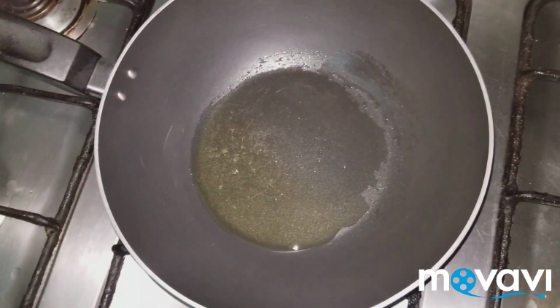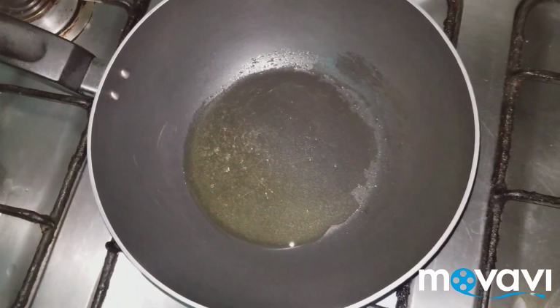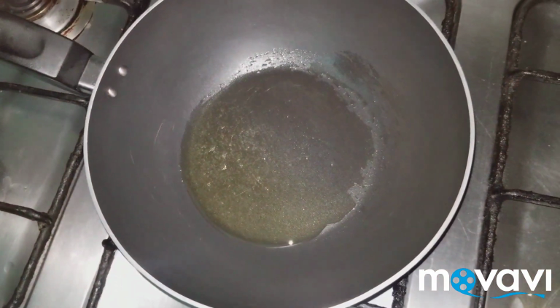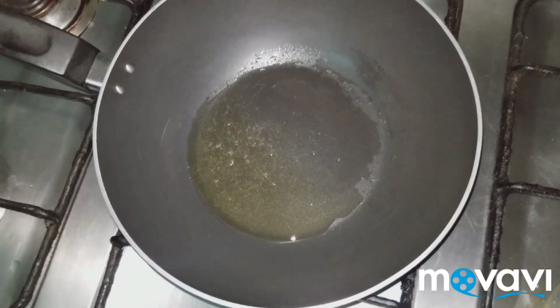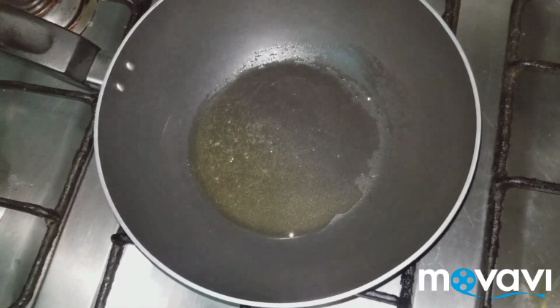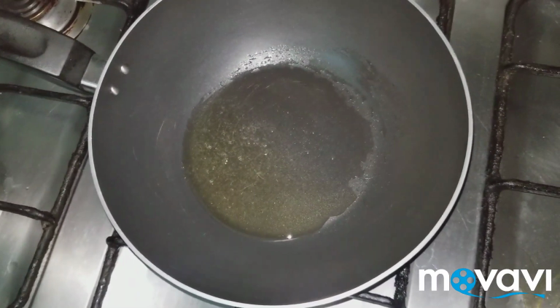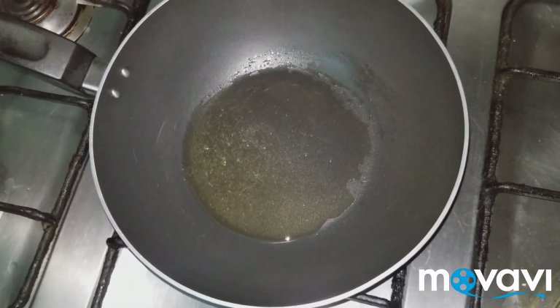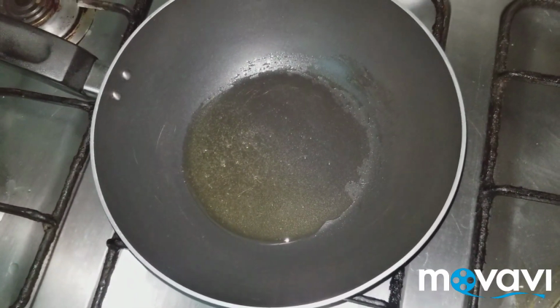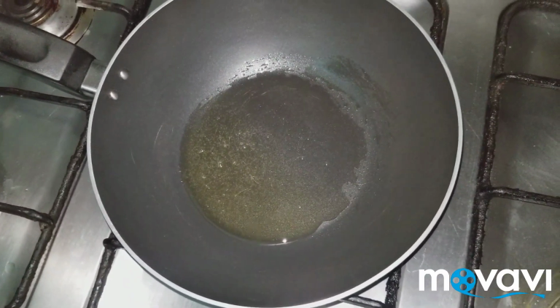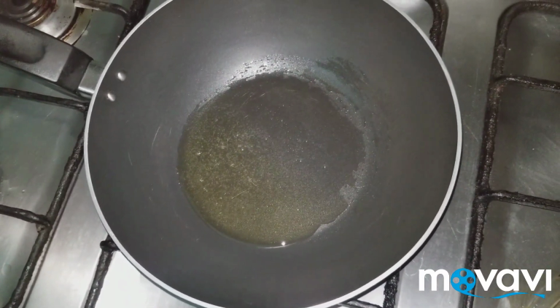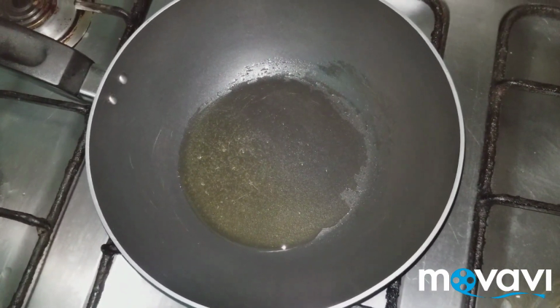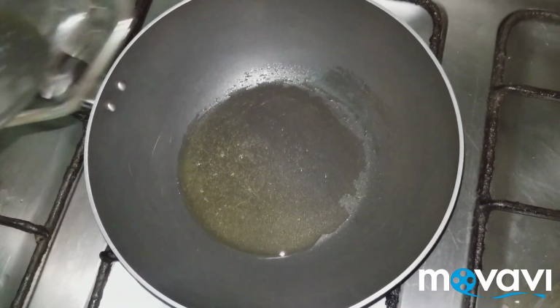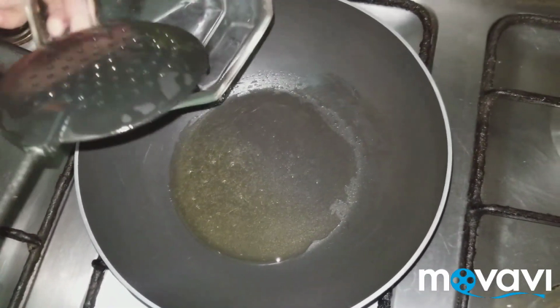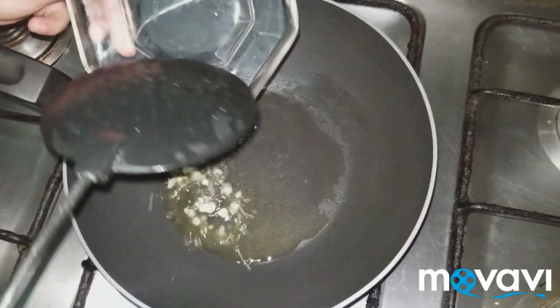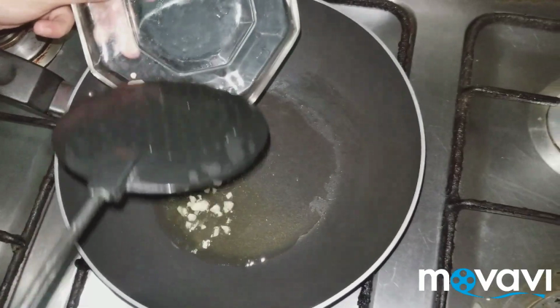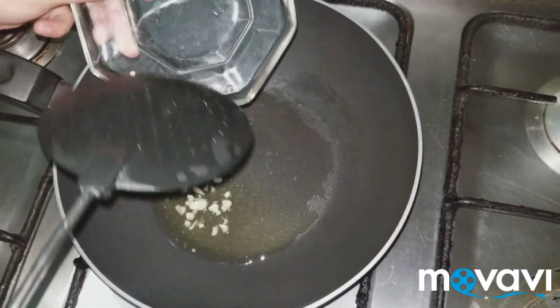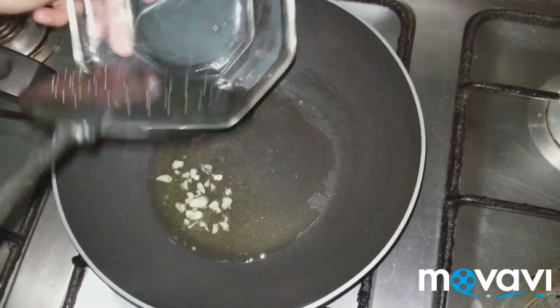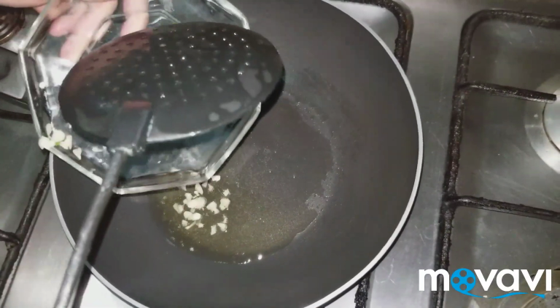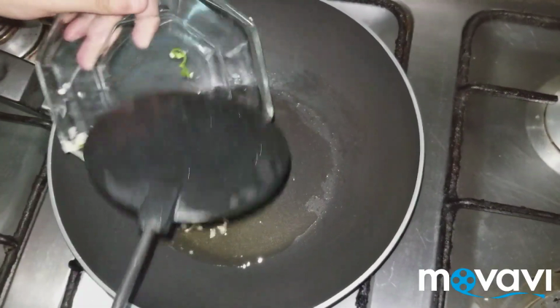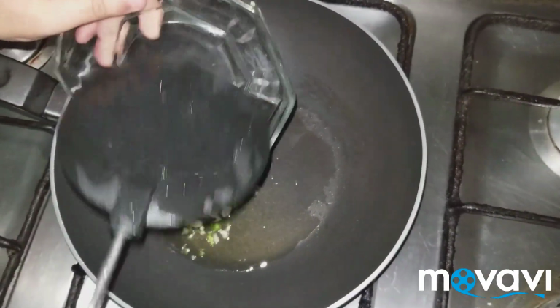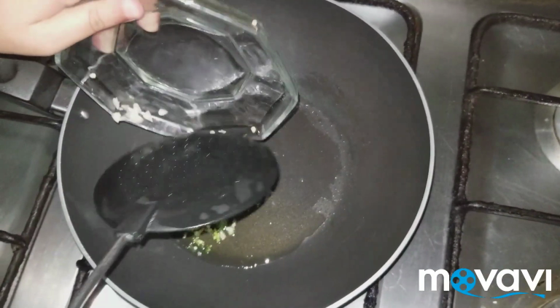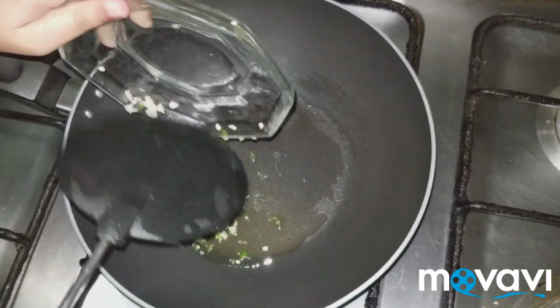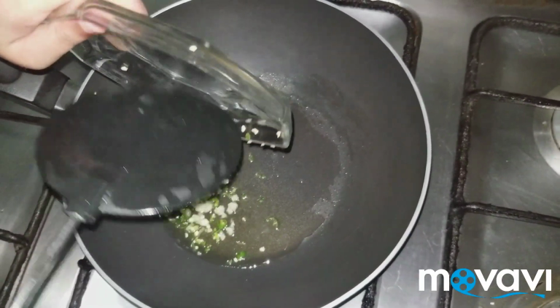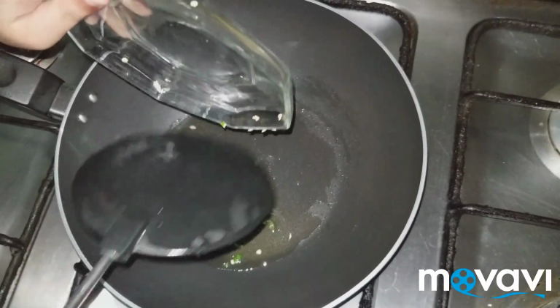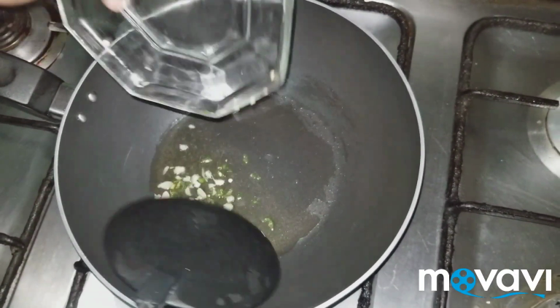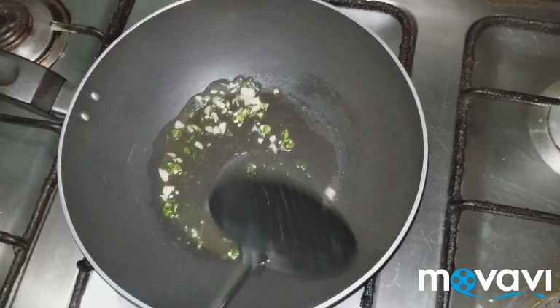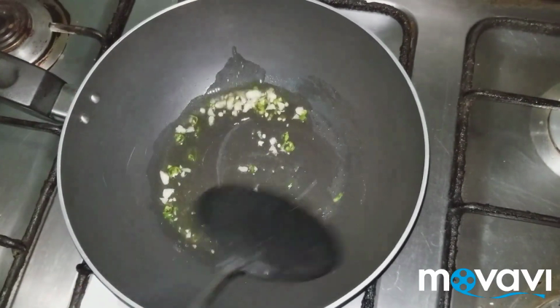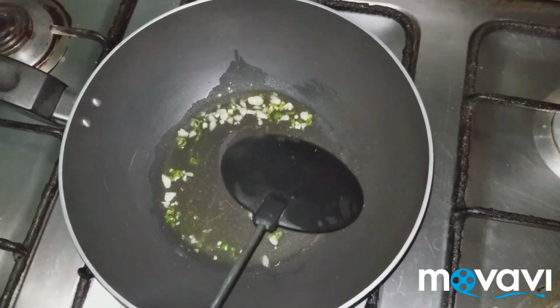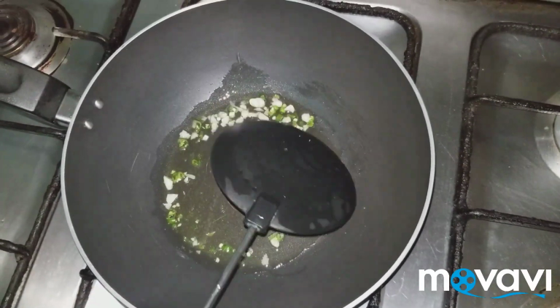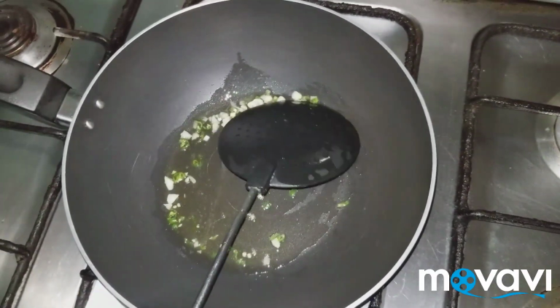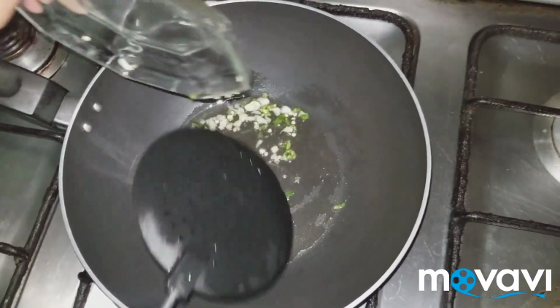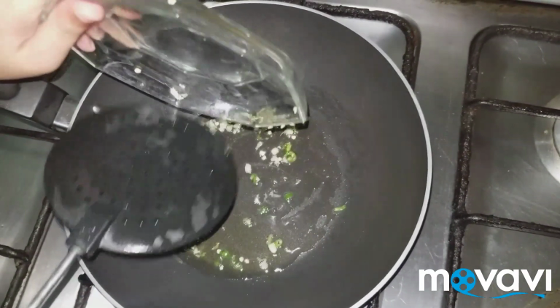Let's start our recipe. First put garlic in oil, then add green chilies. We will stir the noodles a little bit — stir it.